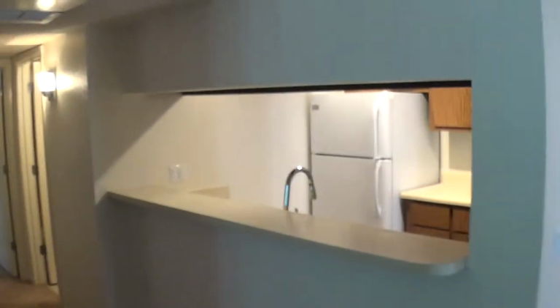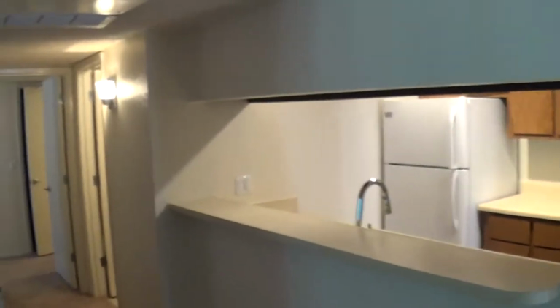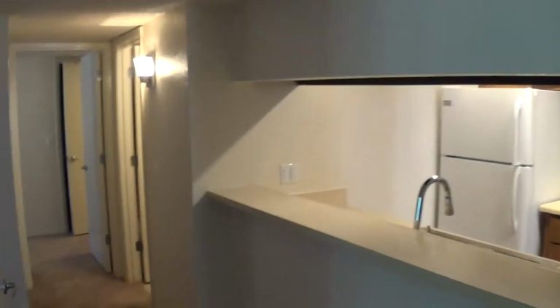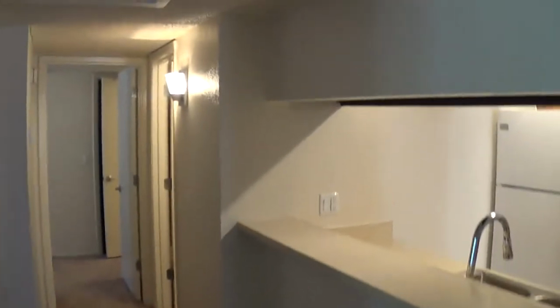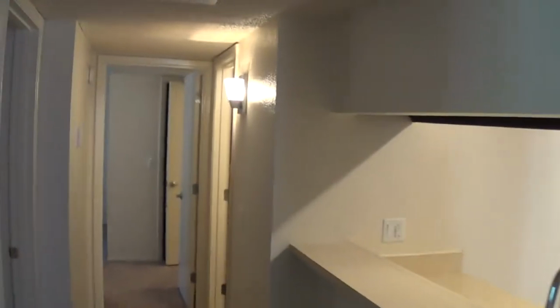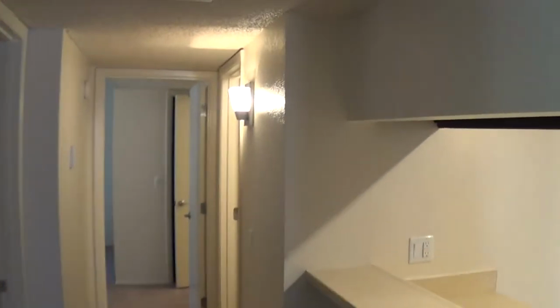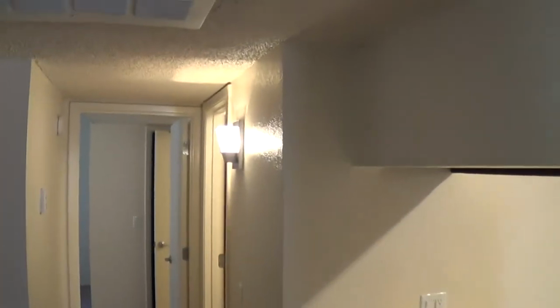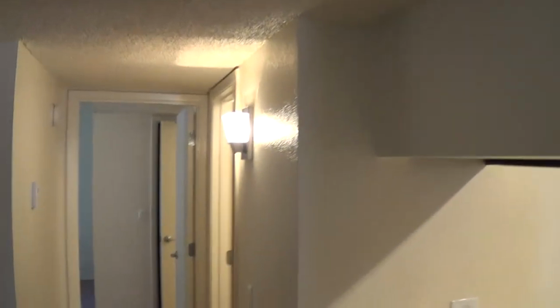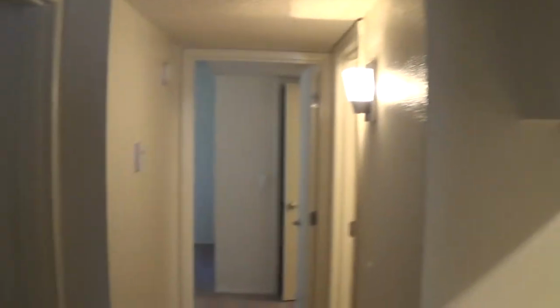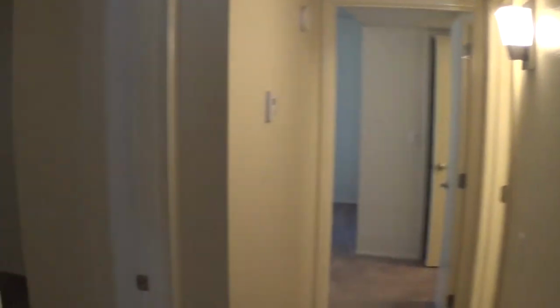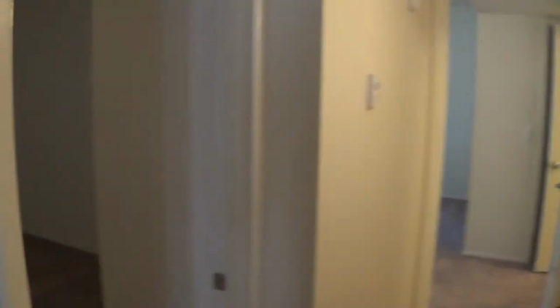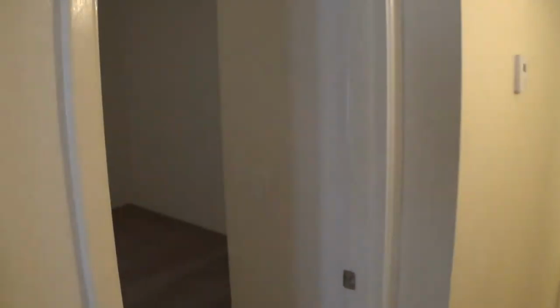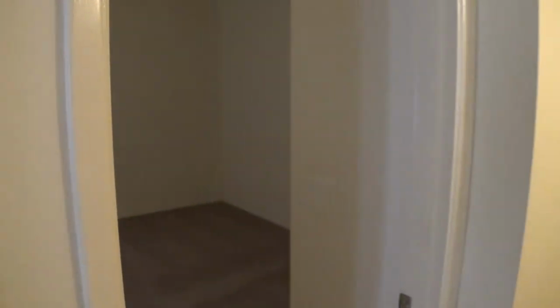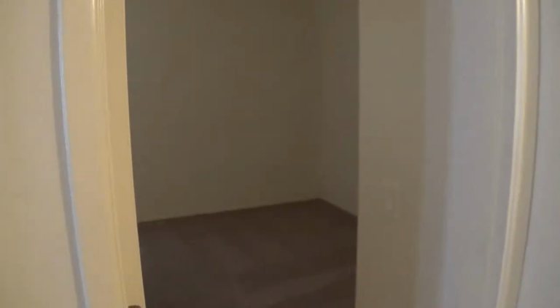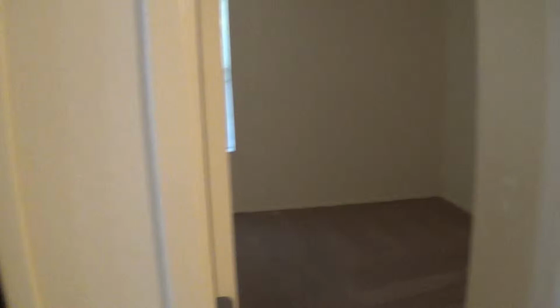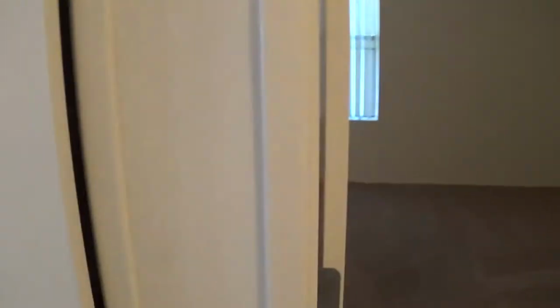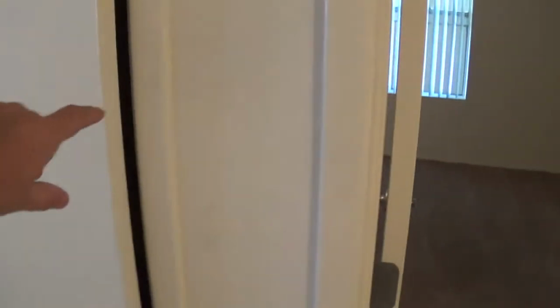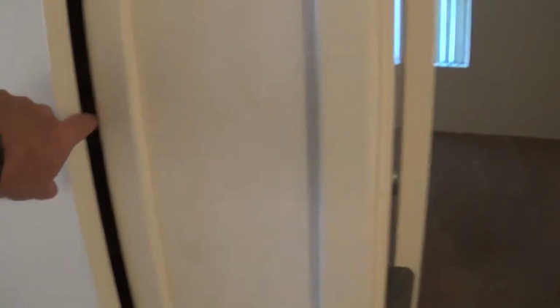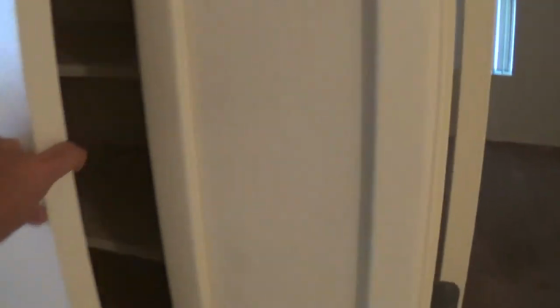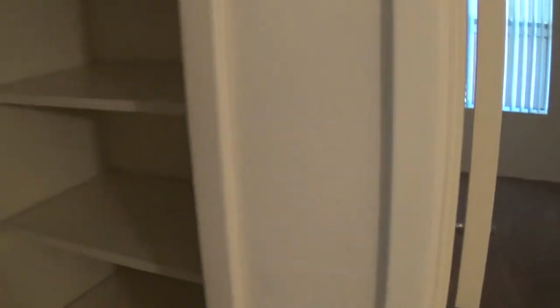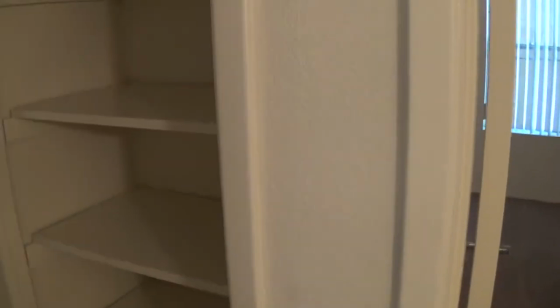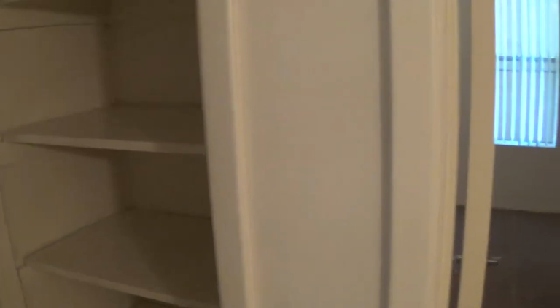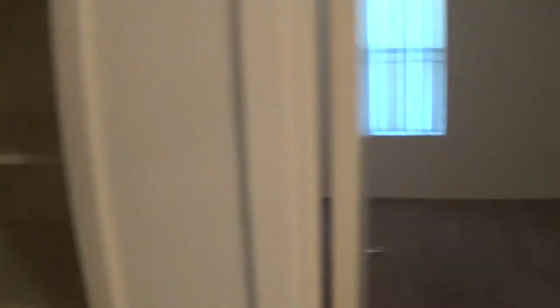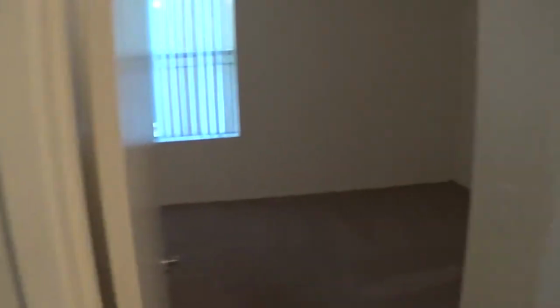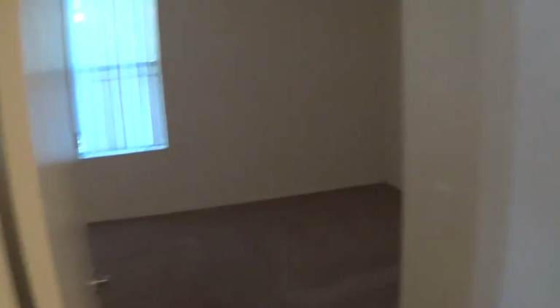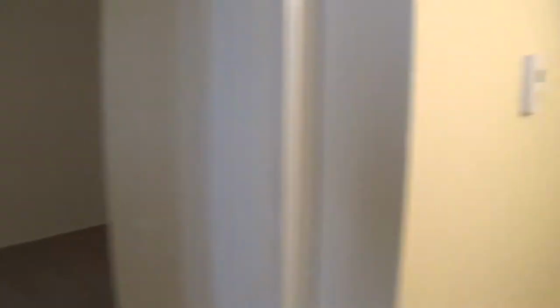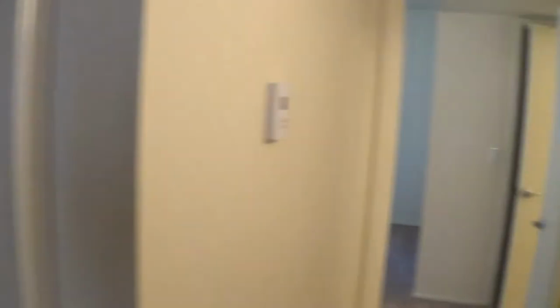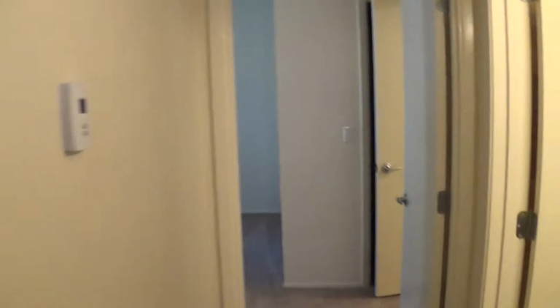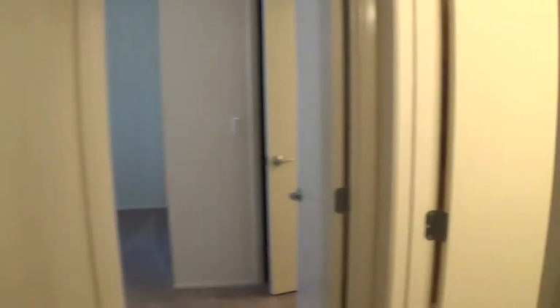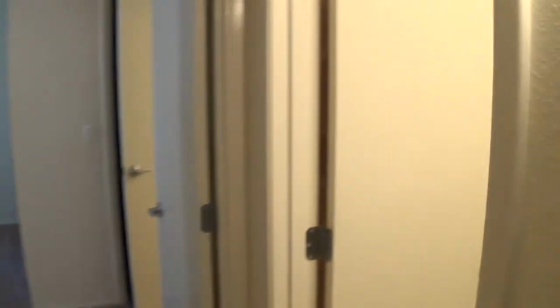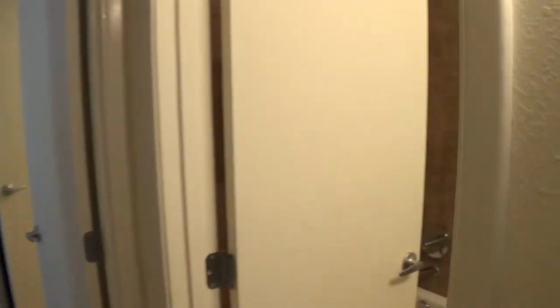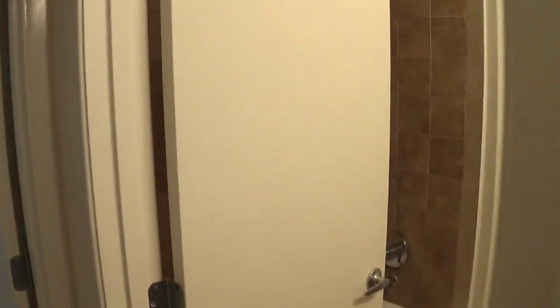Take you down the hallway — again, upgraded lighting. This is our hall bedroom, and right next to it looks like there's a pantry.